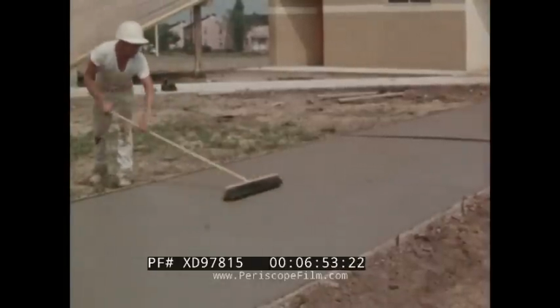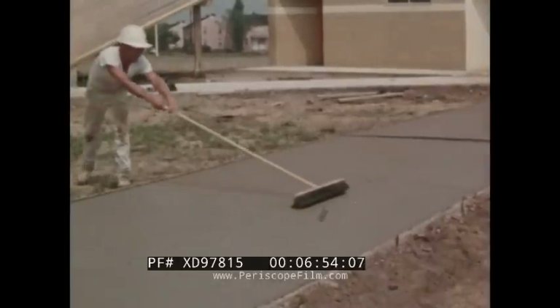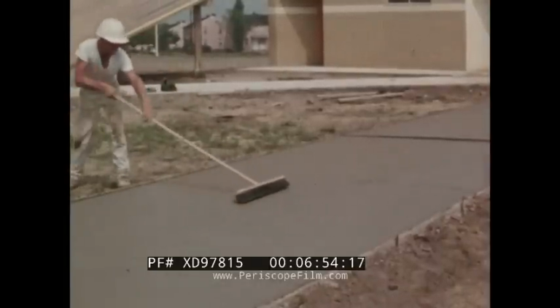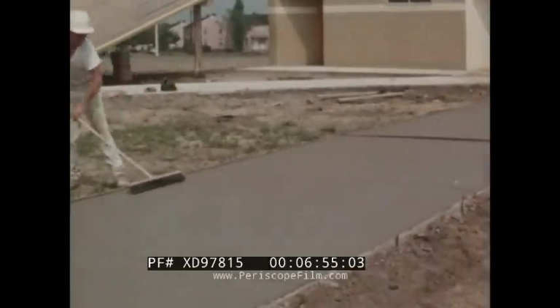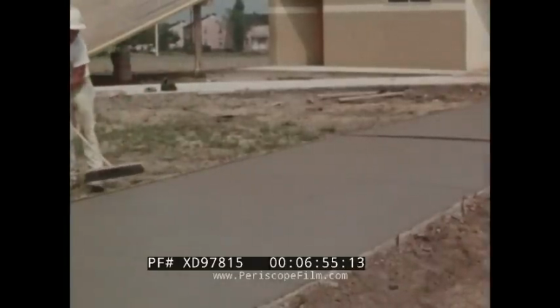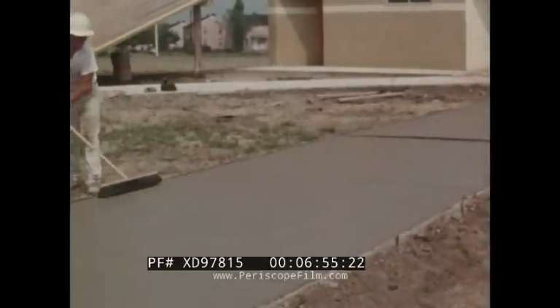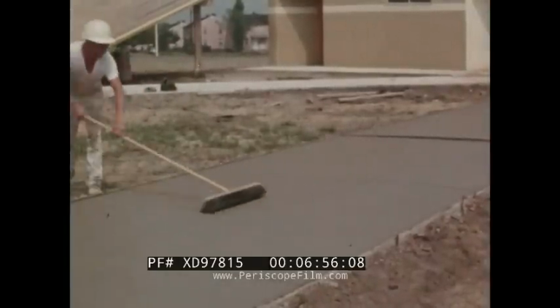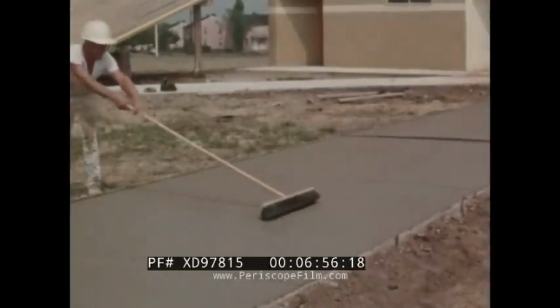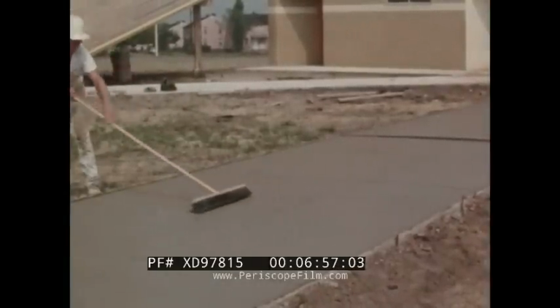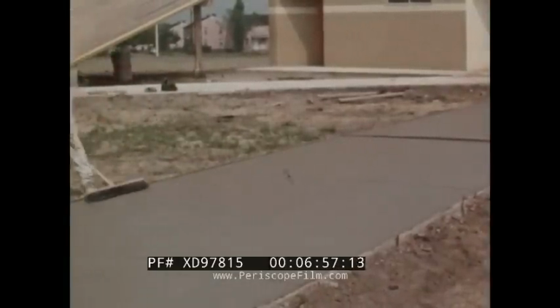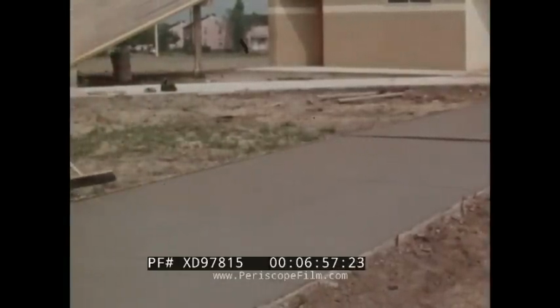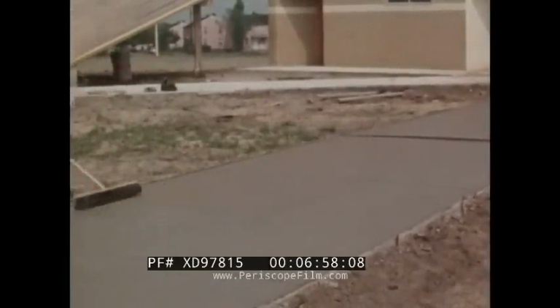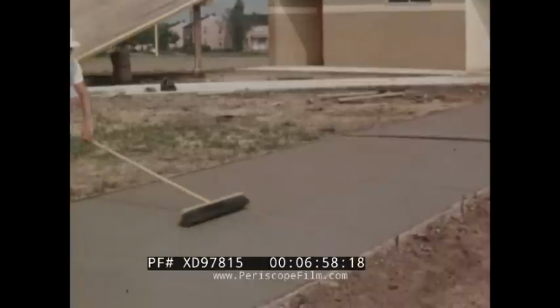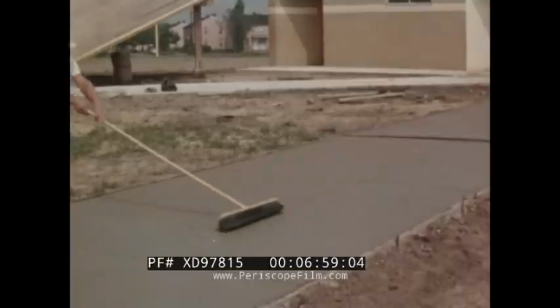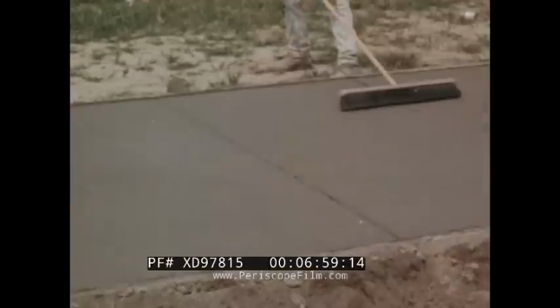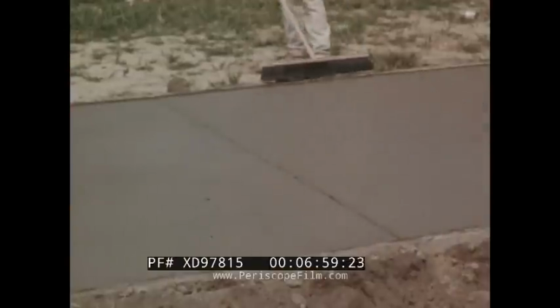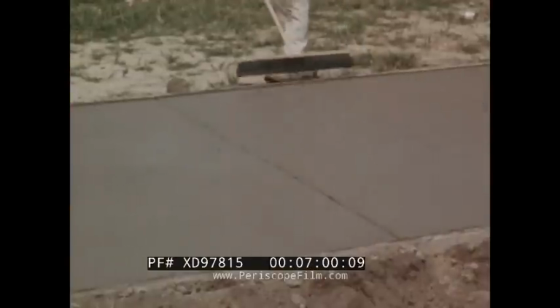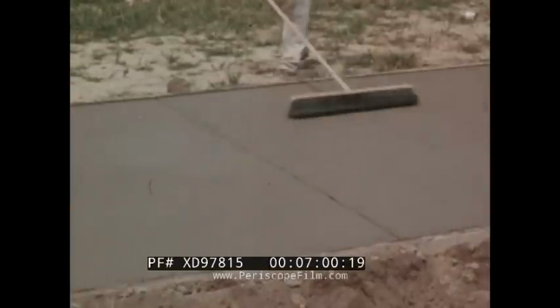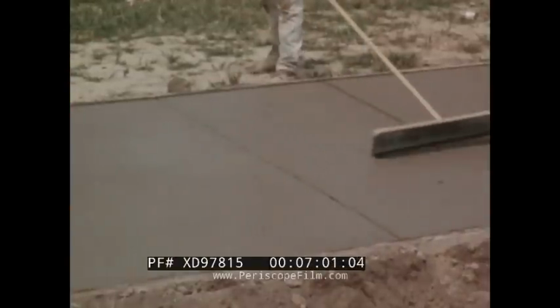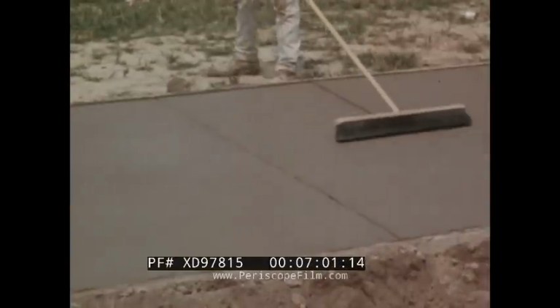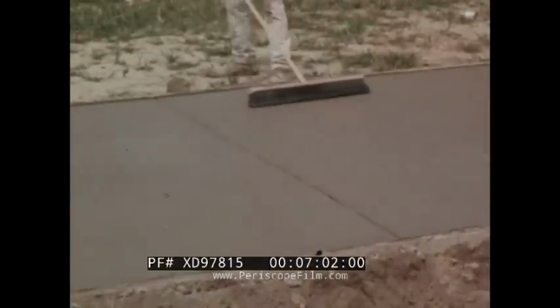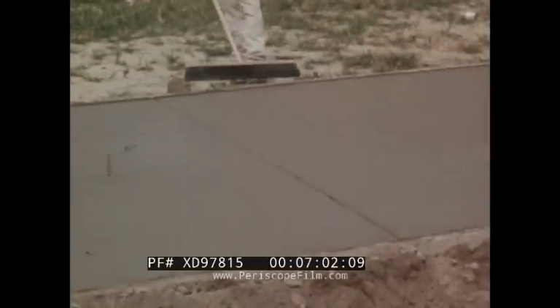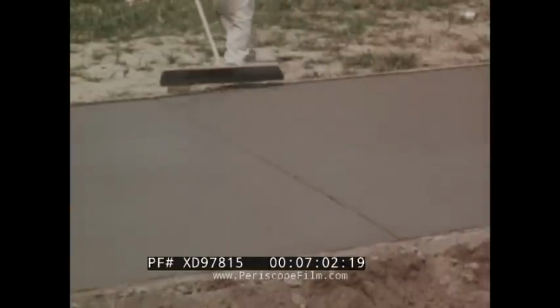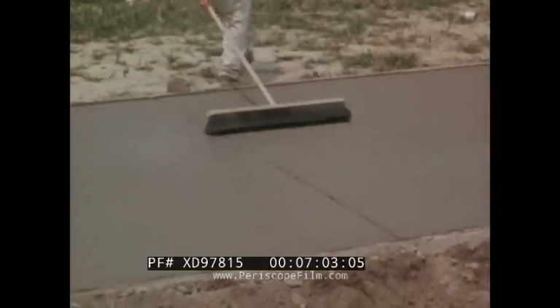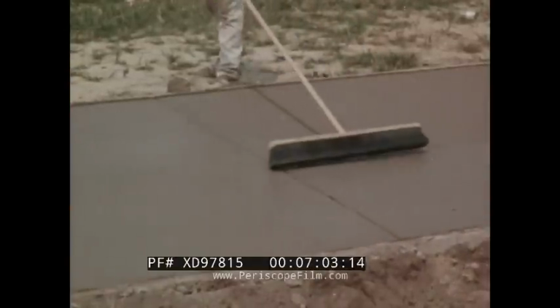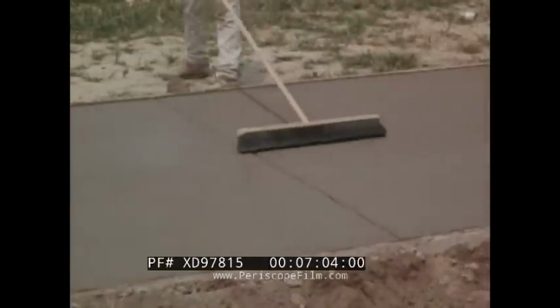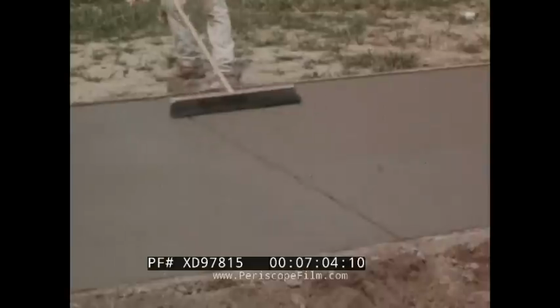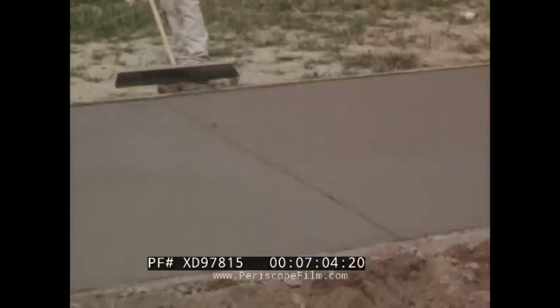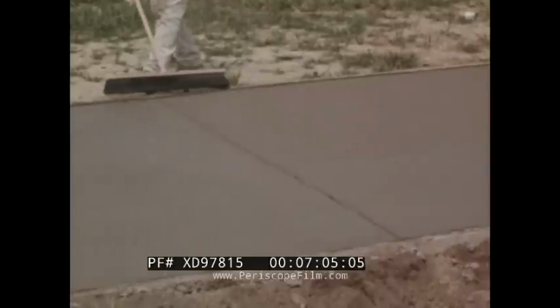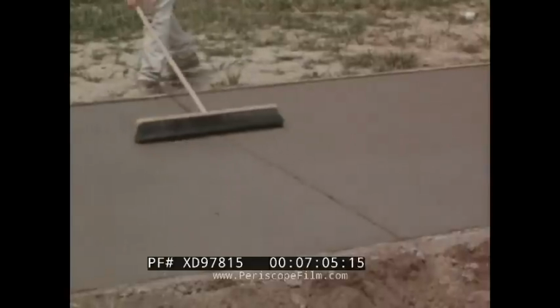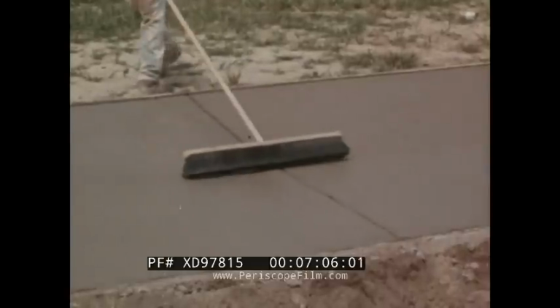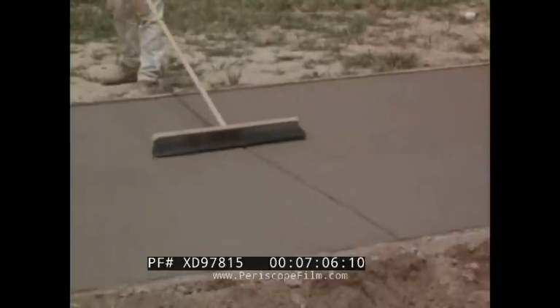A troweled surface leaves the concrete very smooth and quite slippery when wet. A rougher non-slip finish can be obtained by drawing a soft bristled broom over the surface.